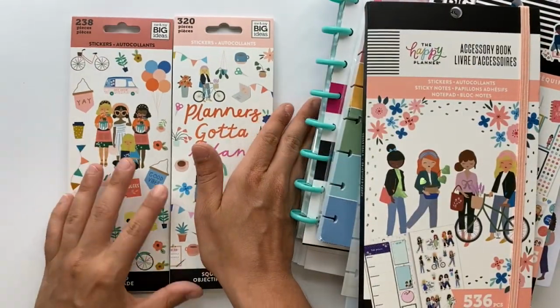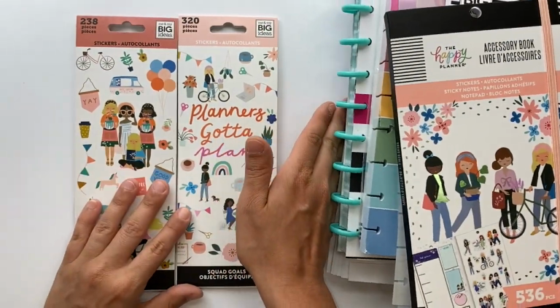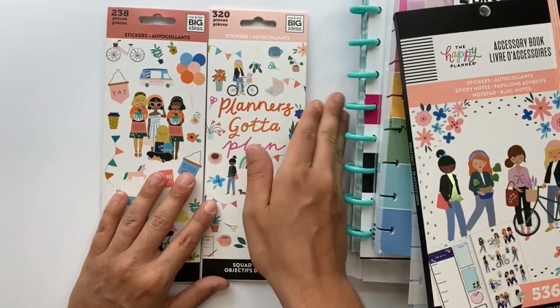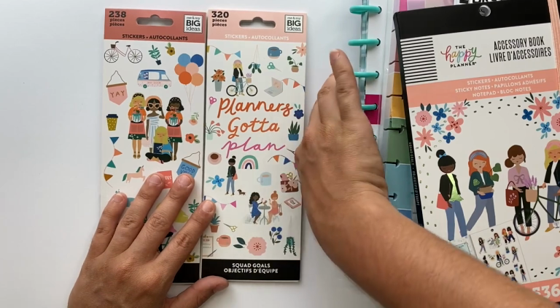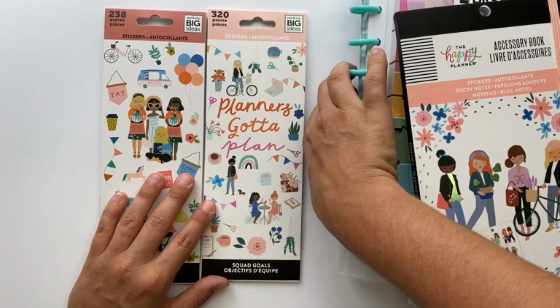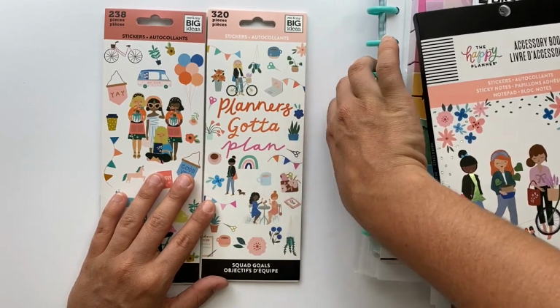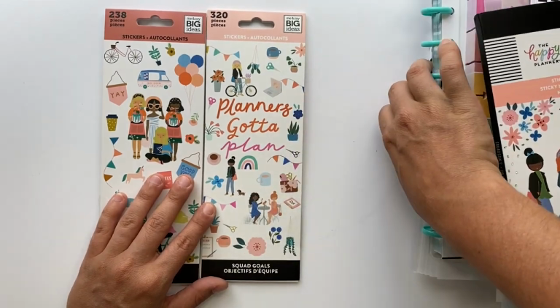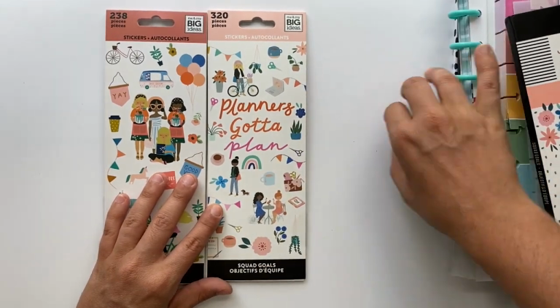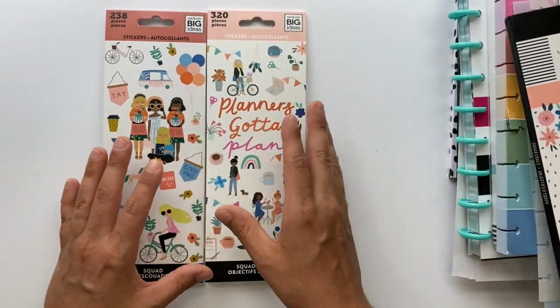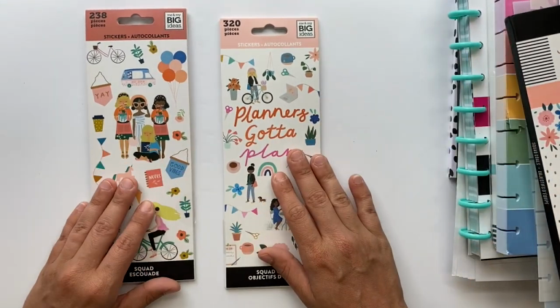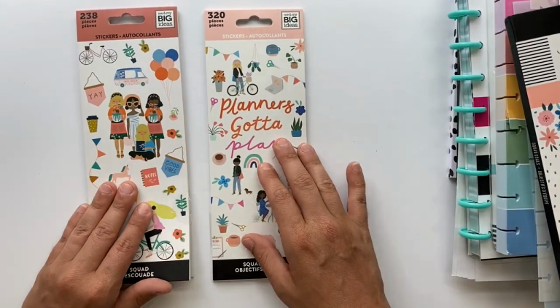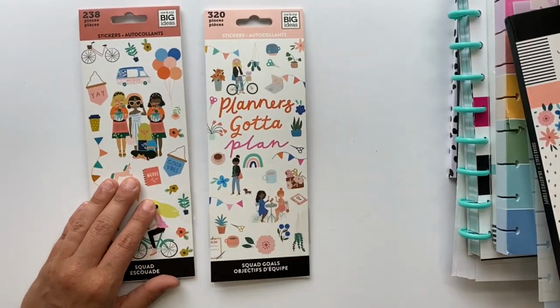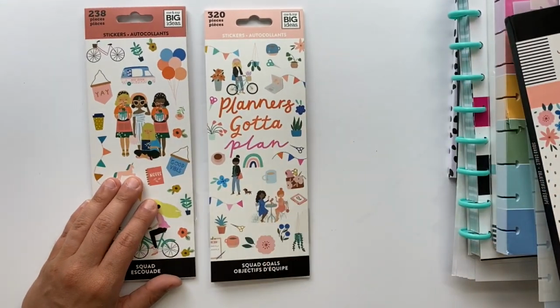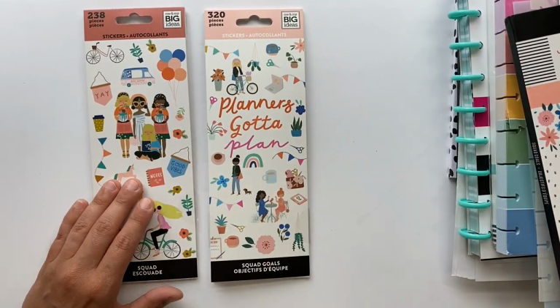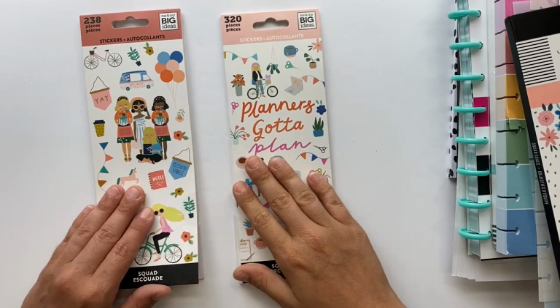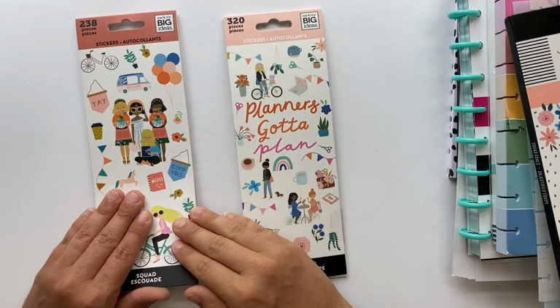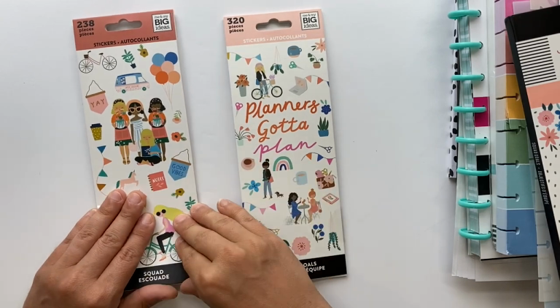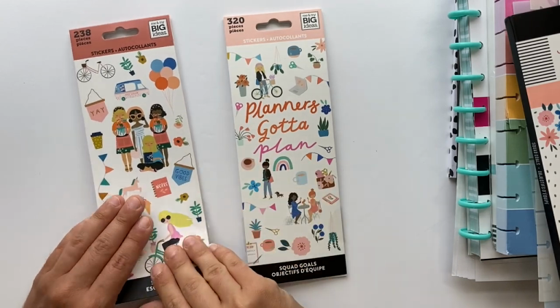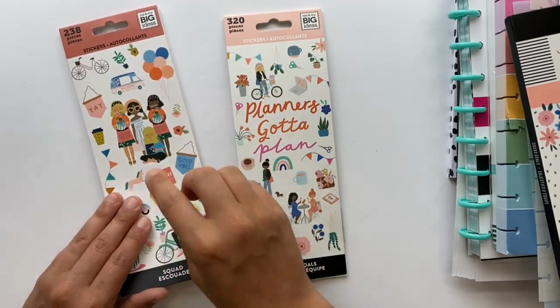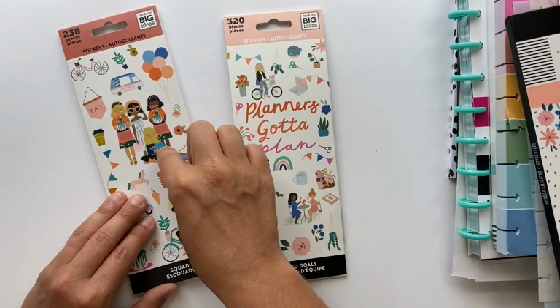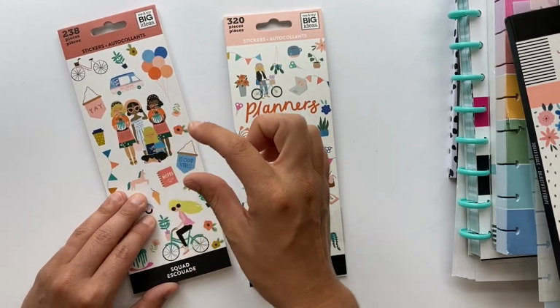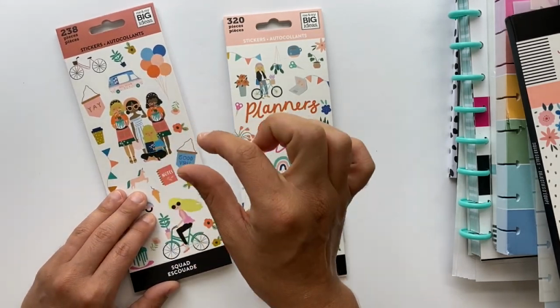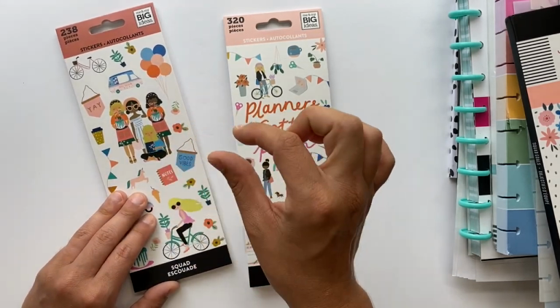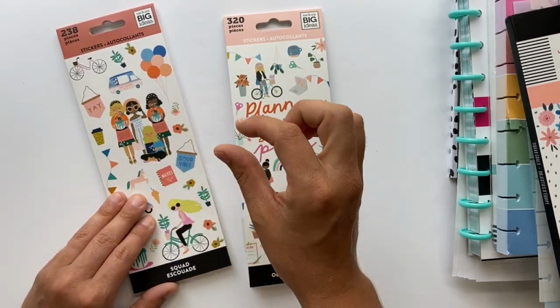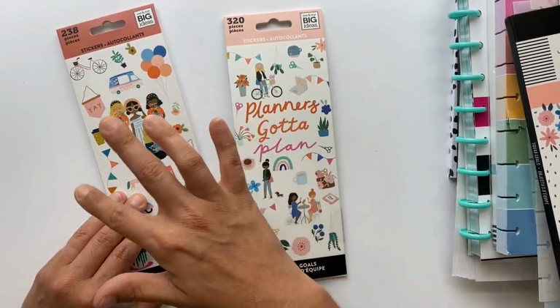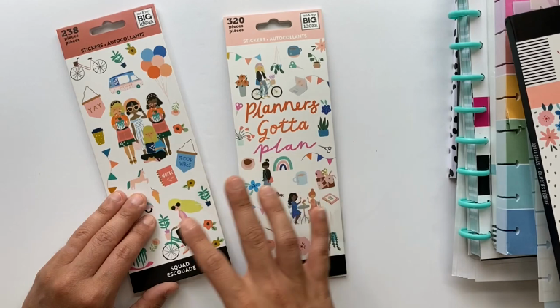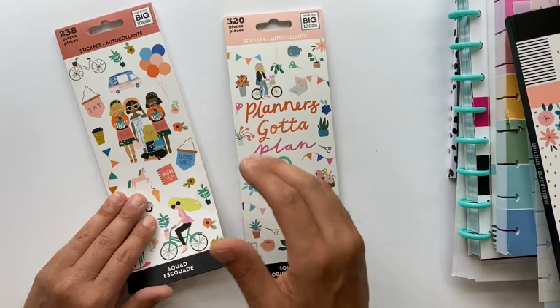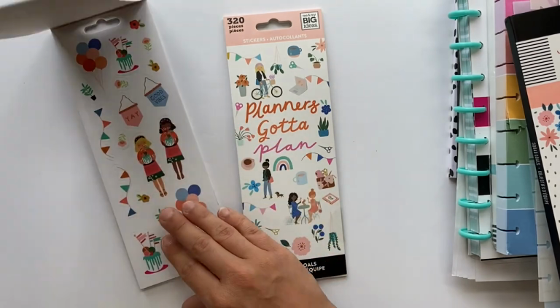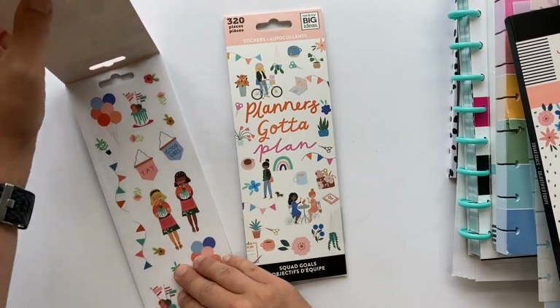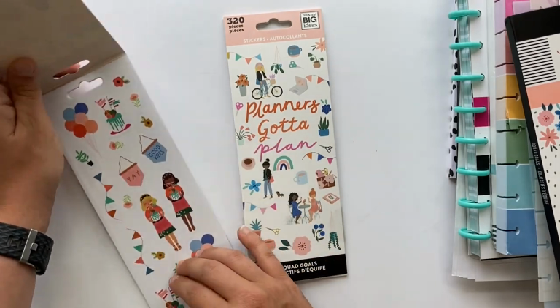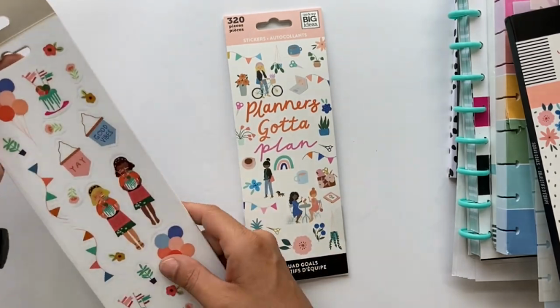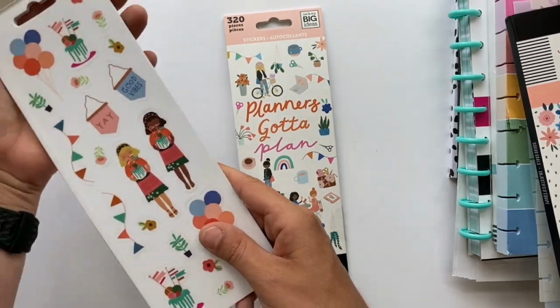I'm not so sure what these are called as far as the size — I know they're not the mini ones, but it doesn't matter, they're still cute. I love these for adding little details in your planner whenever you do a spread — so stinking cute. Let's do a quick little flip through of these.